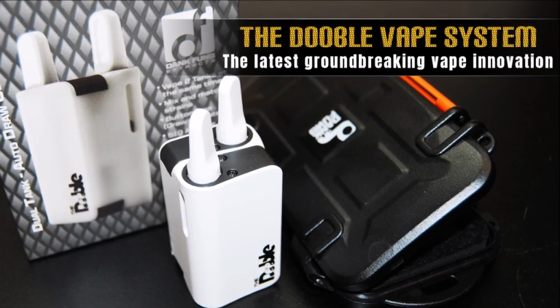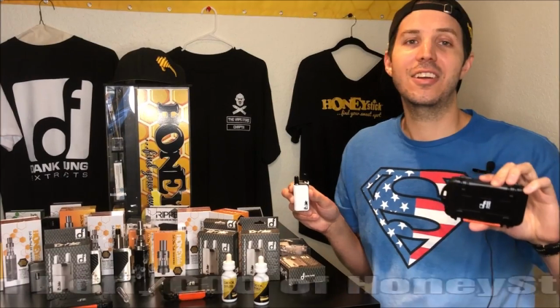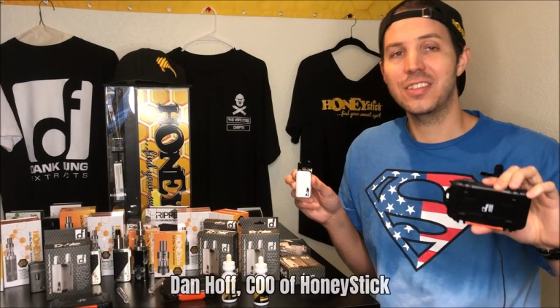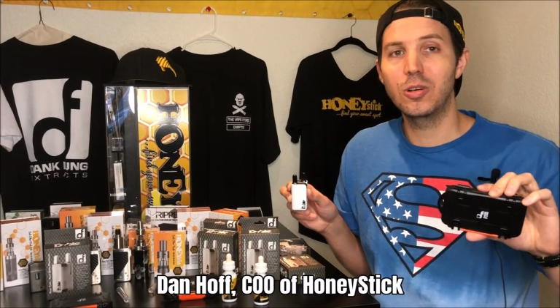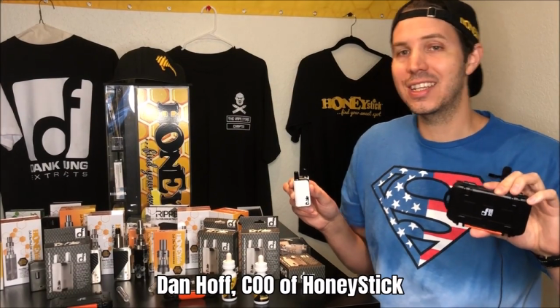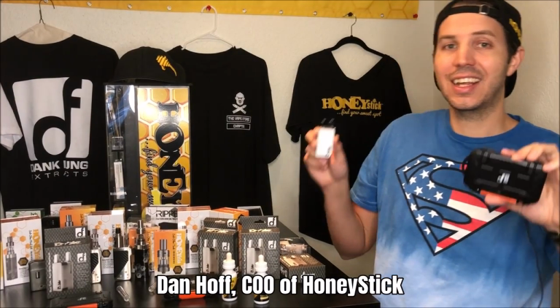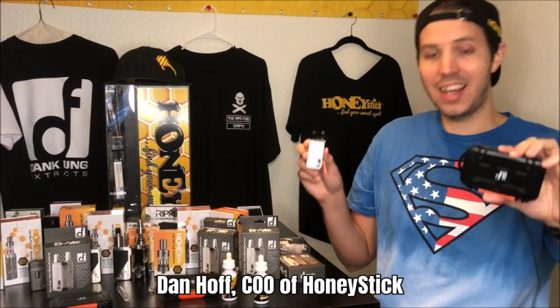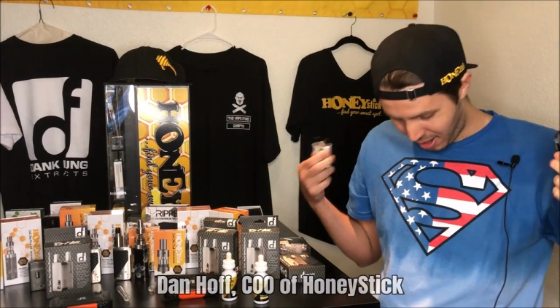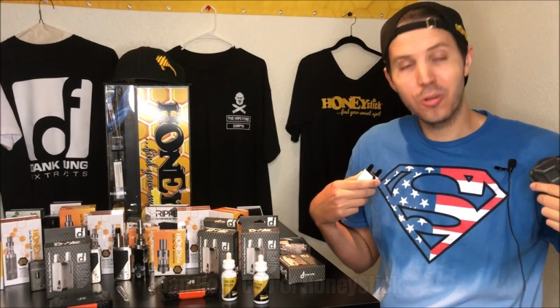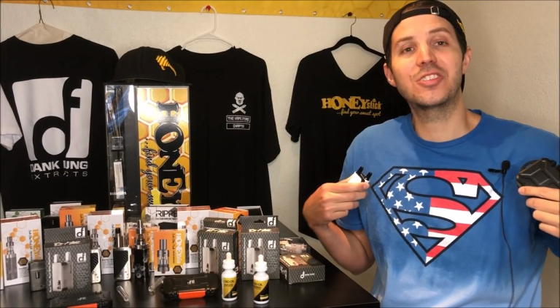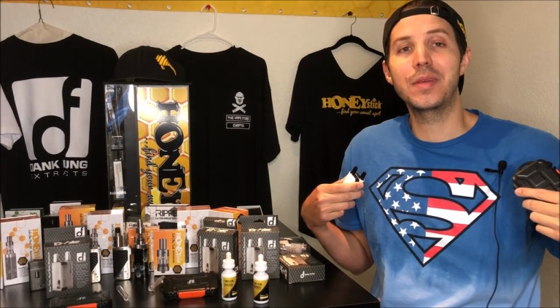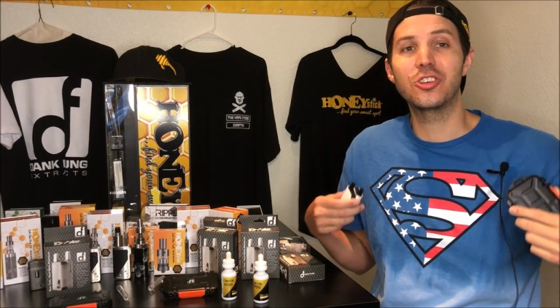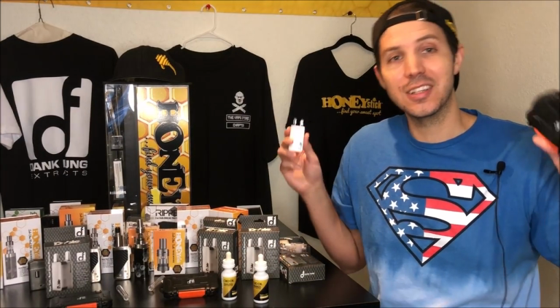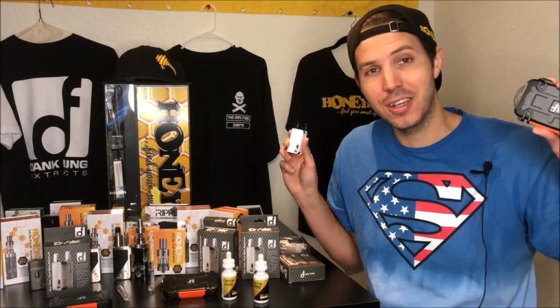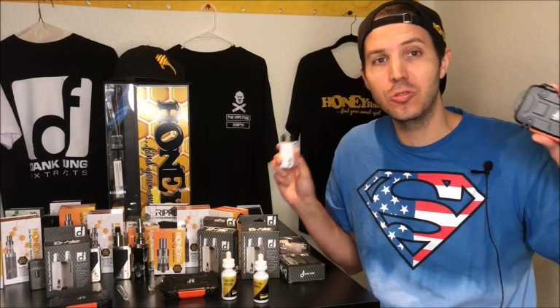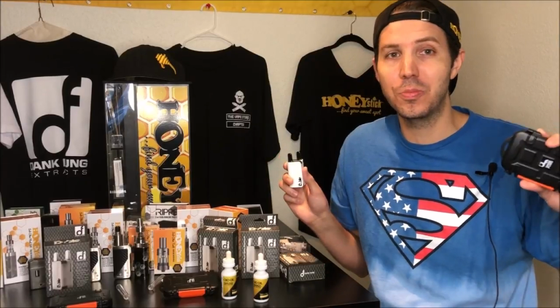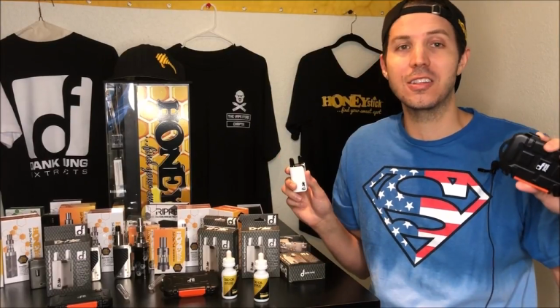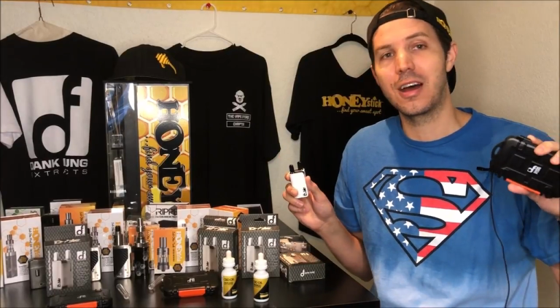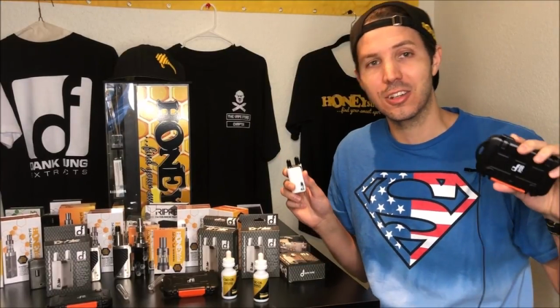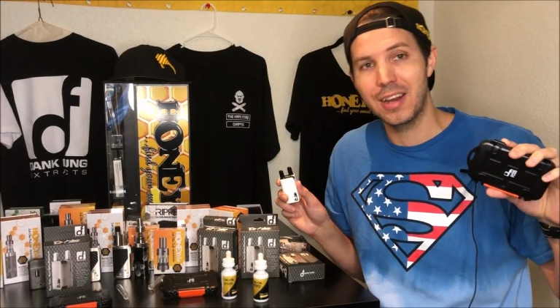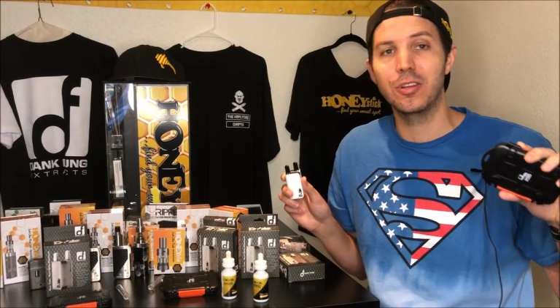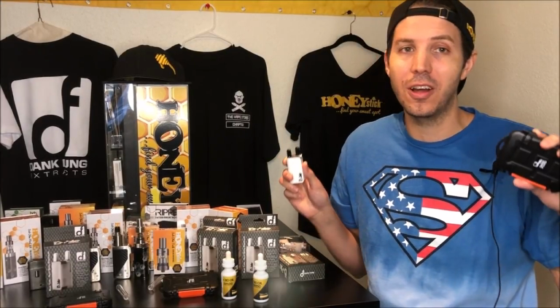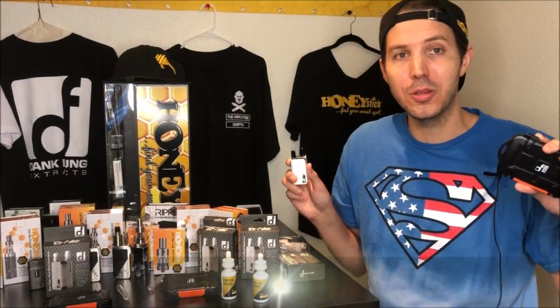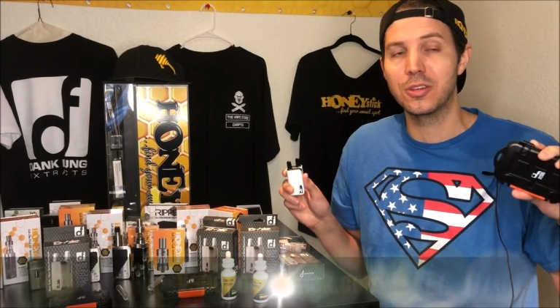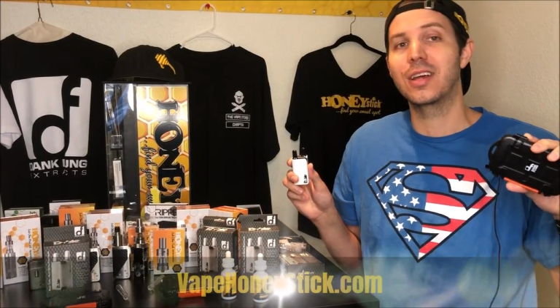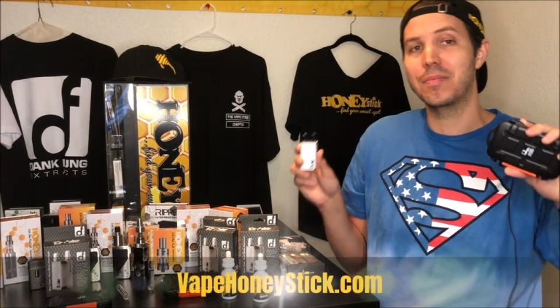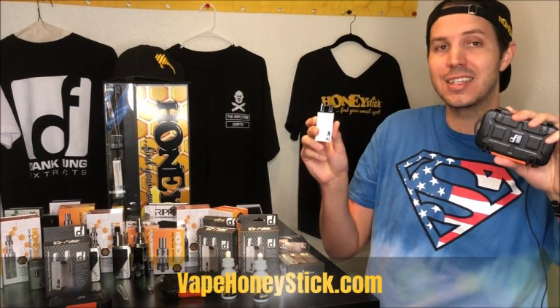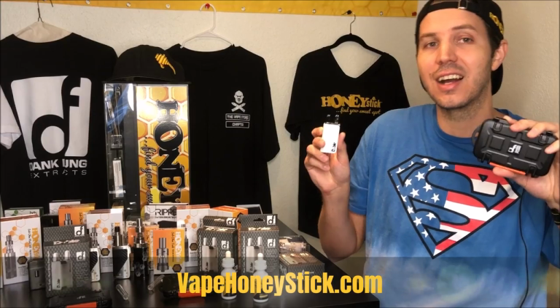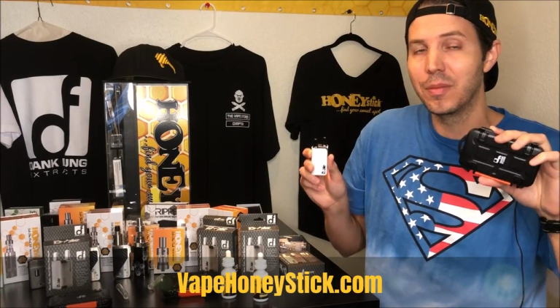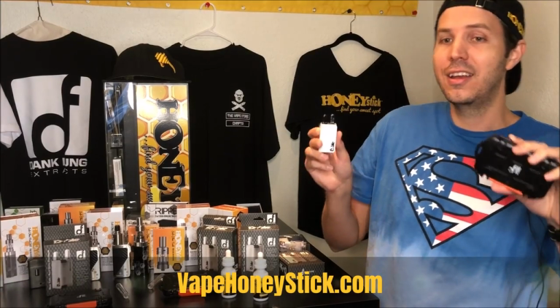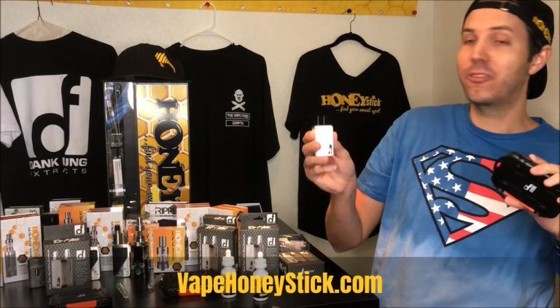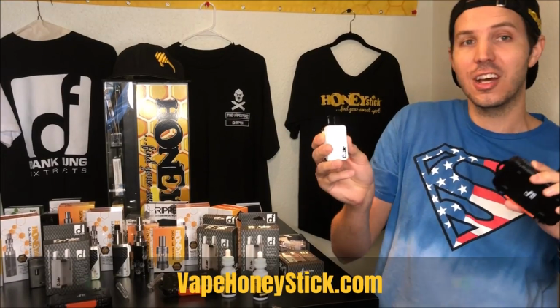I'm Dan Hoff, COO of Honeystick, and today I'm wearing my Superman shirt because I'm bringing you two super awesome products that are going to be made available on www.vapehoneystick.com. First up,